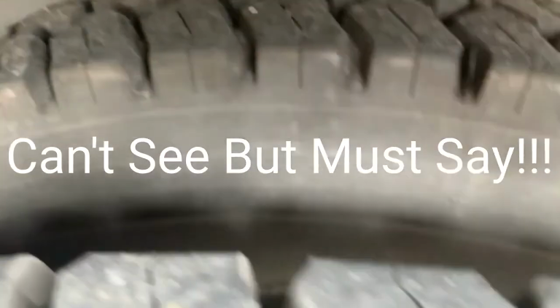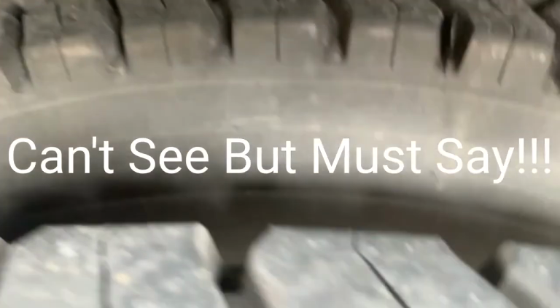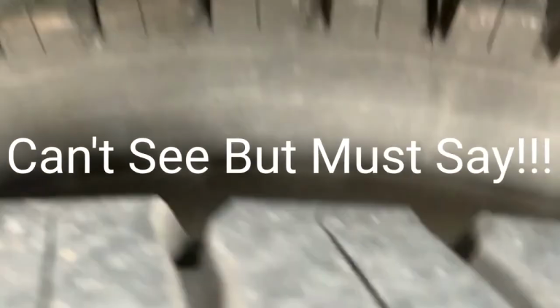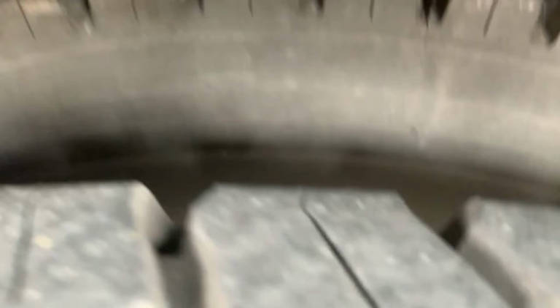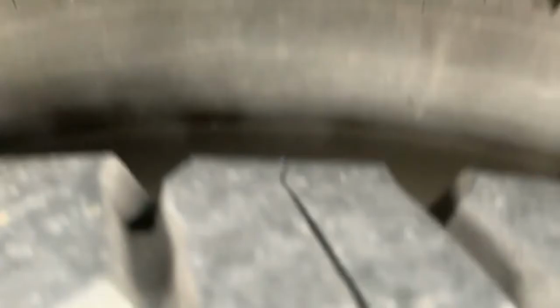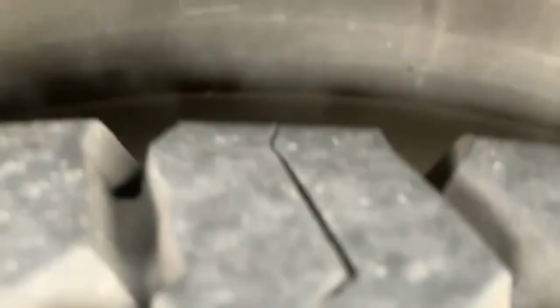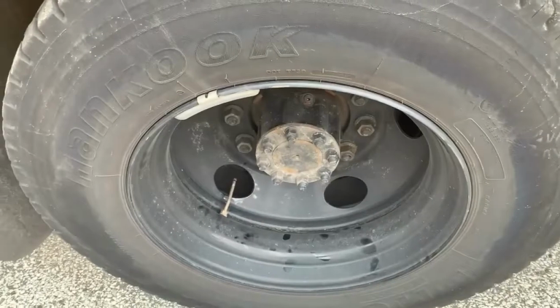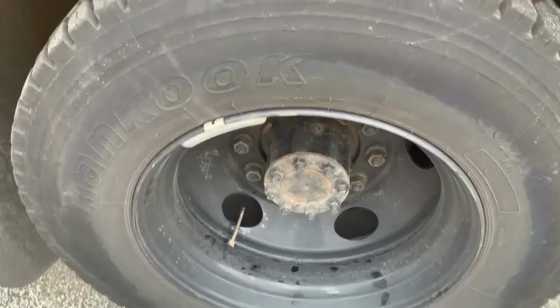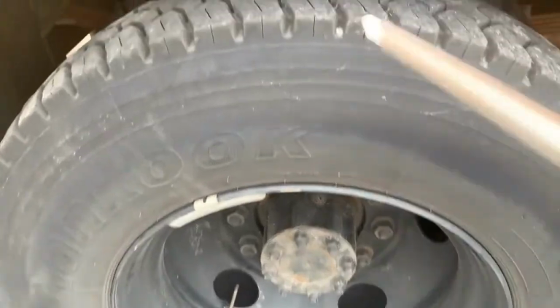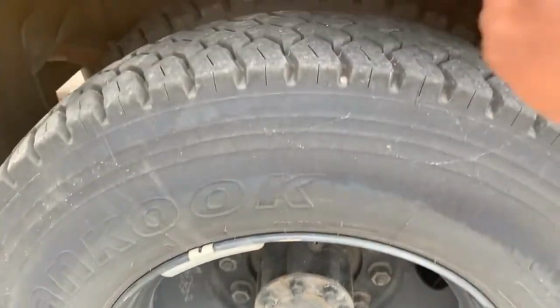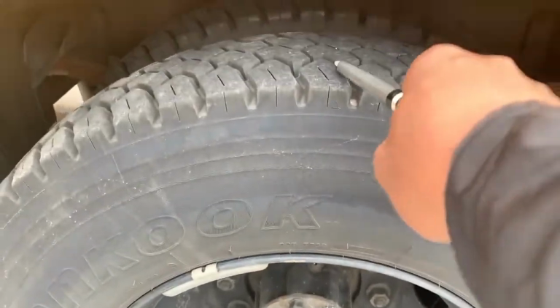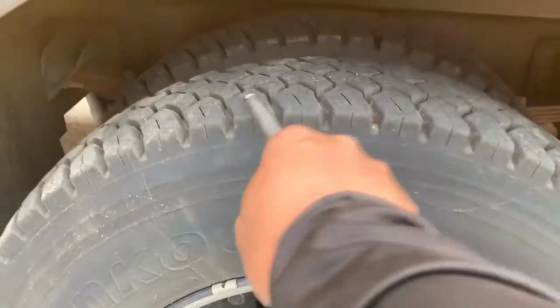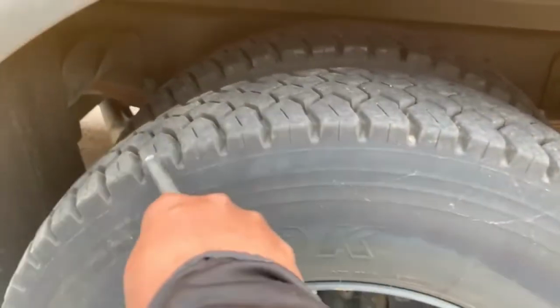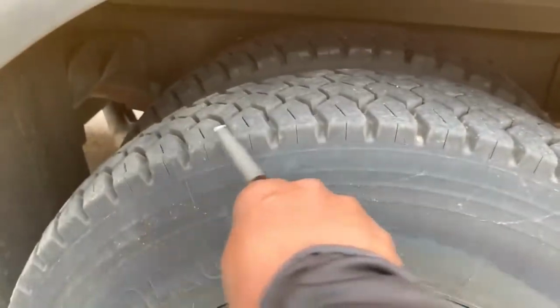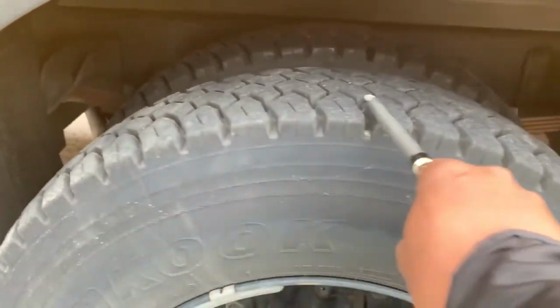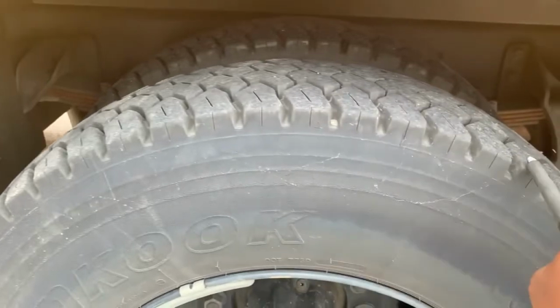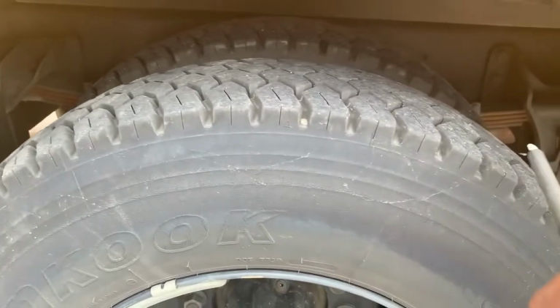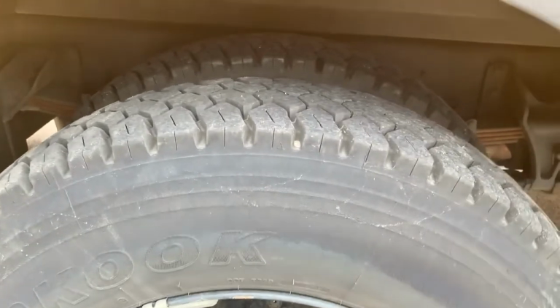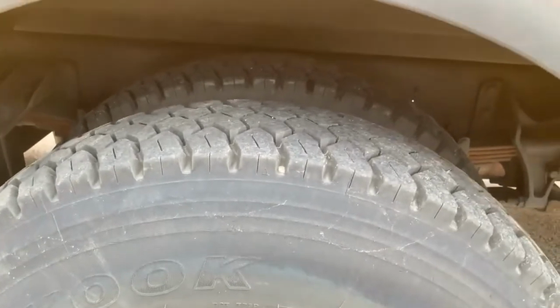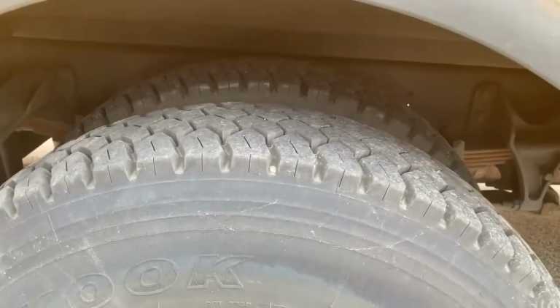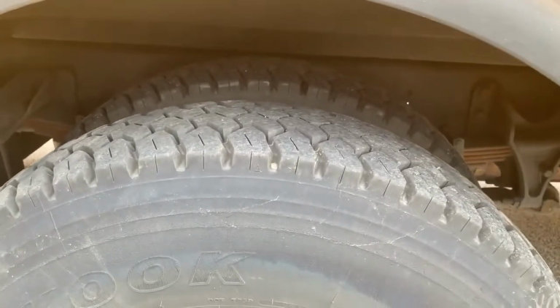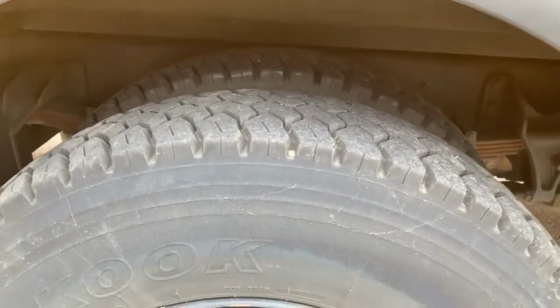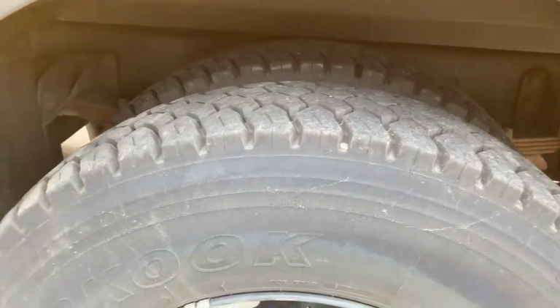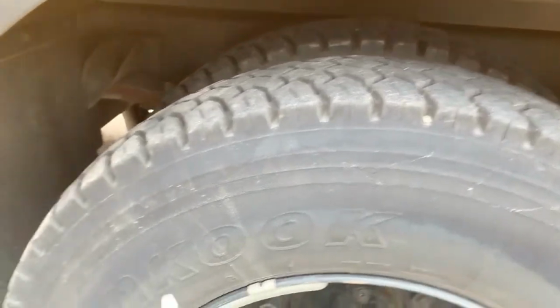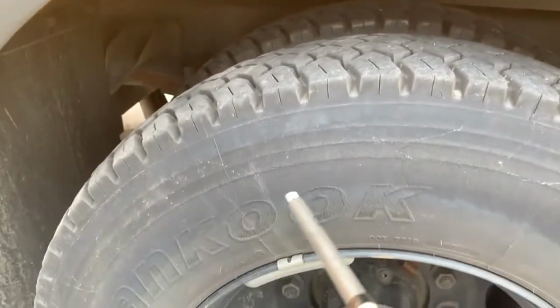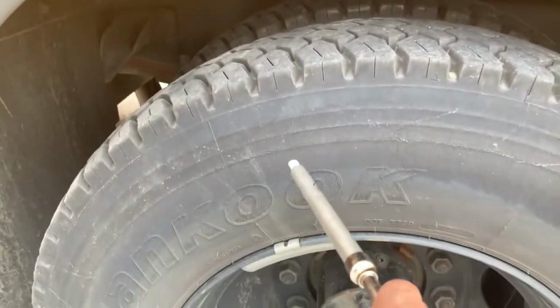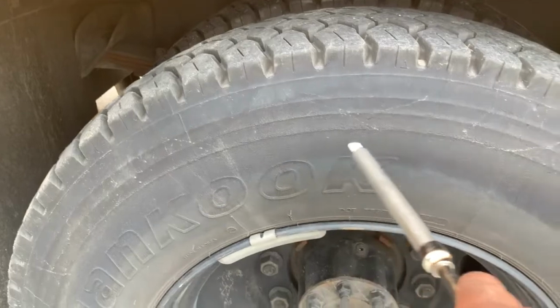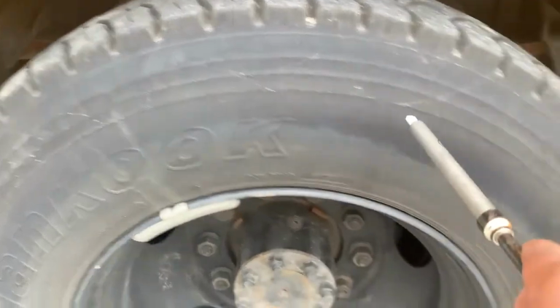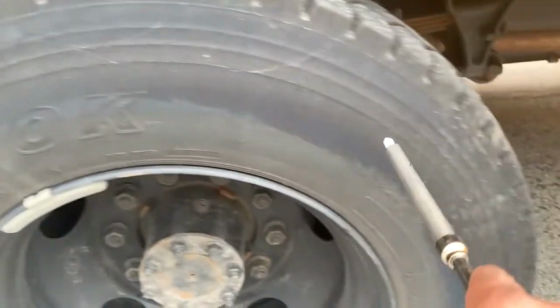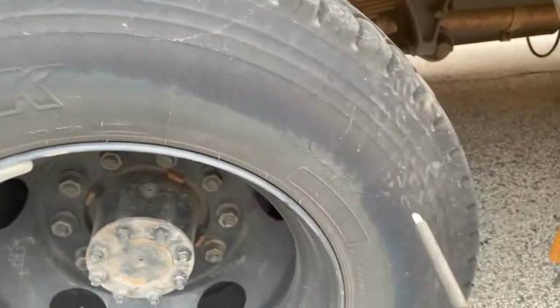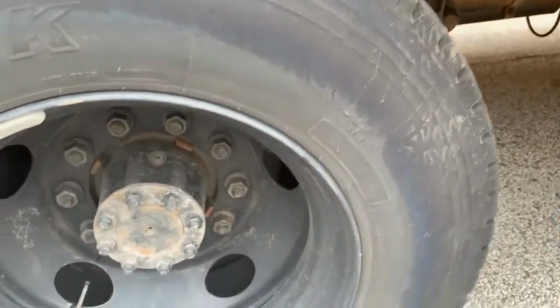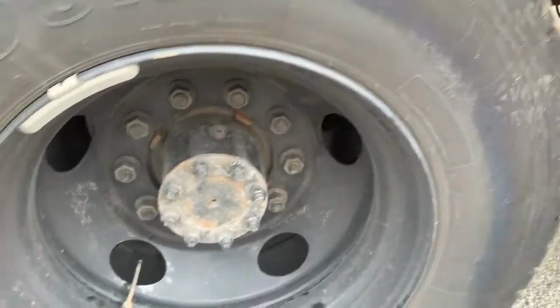Tire: rear tire has at least two 32nds of an inch of tread, evenly worn, no tread separation, no mismatched tires, or steel belts showing. Sidewalls have no abrasions, bubbles, cuts, or steel belts showing.